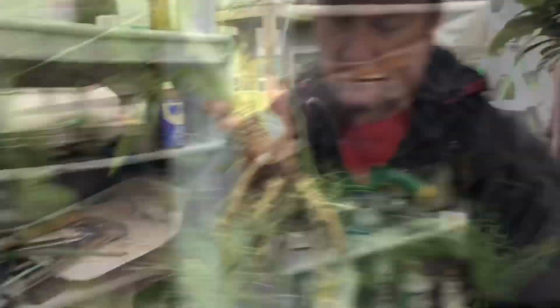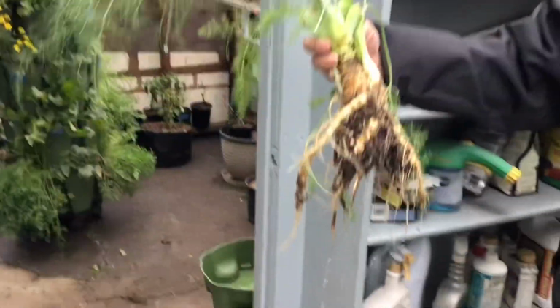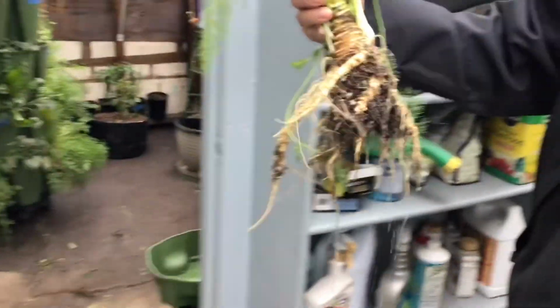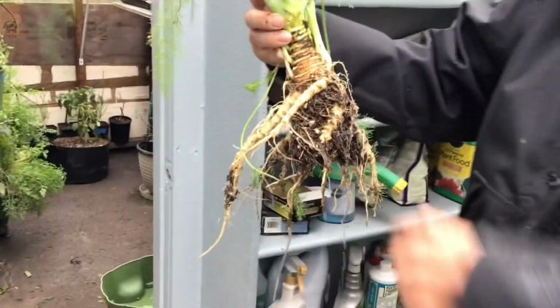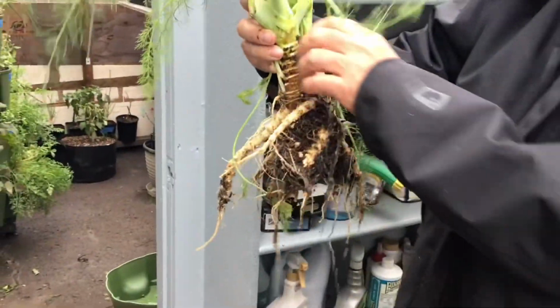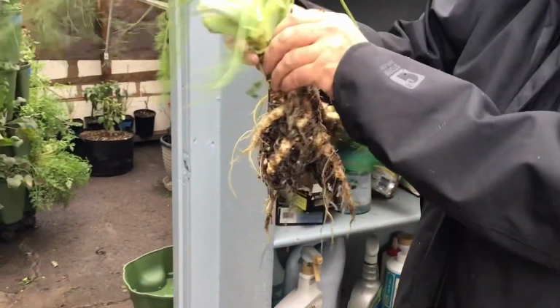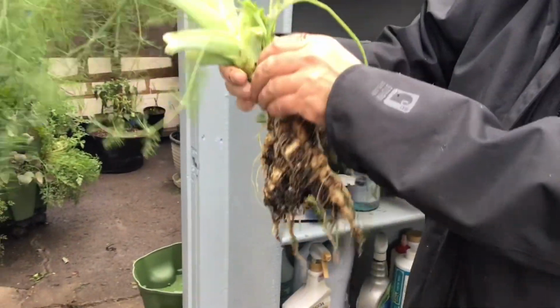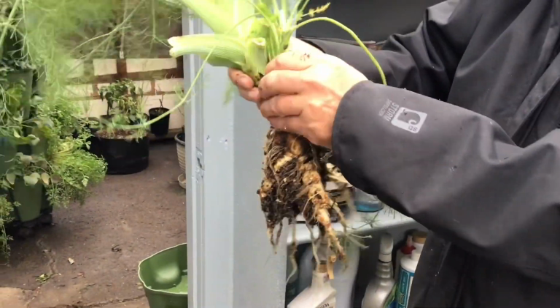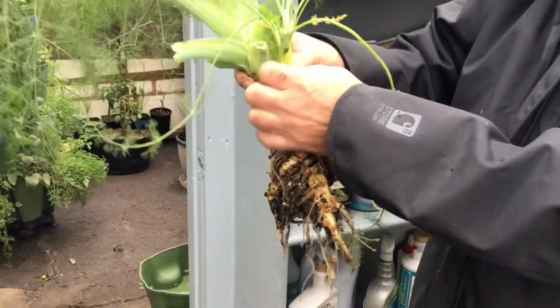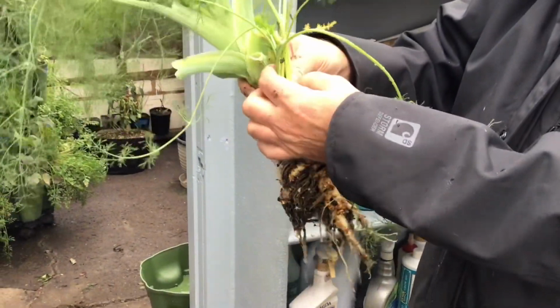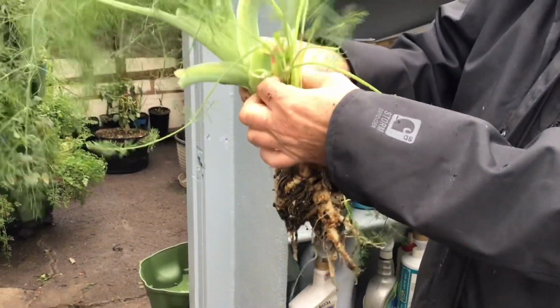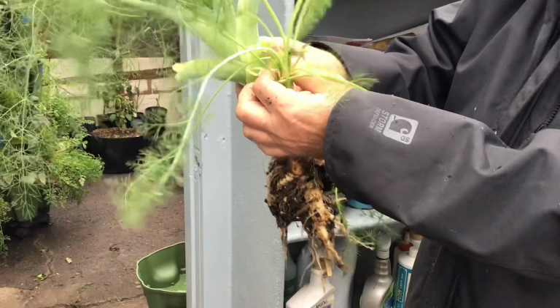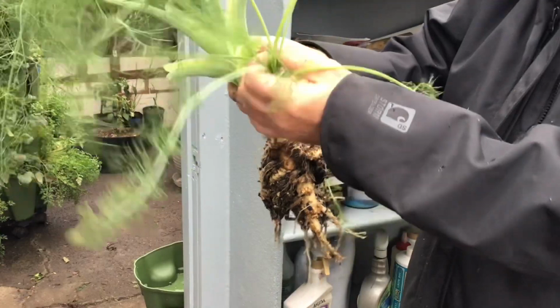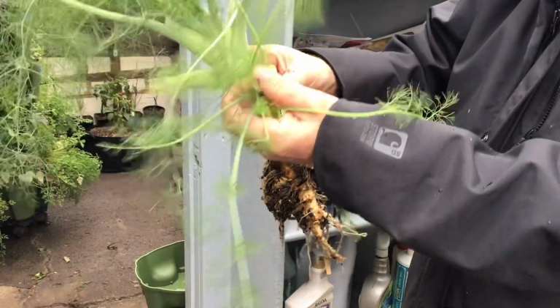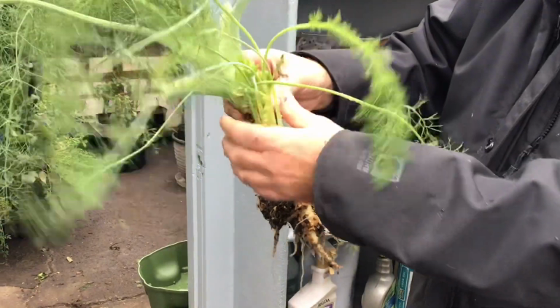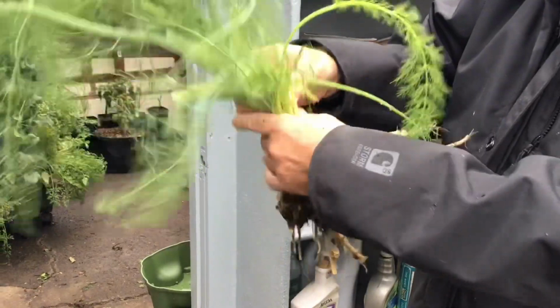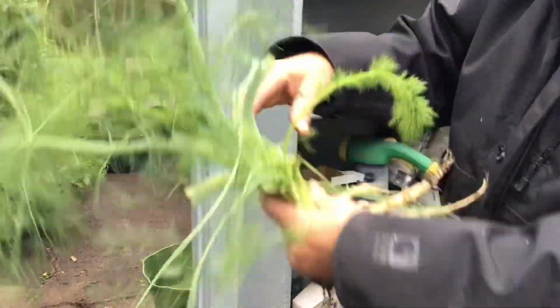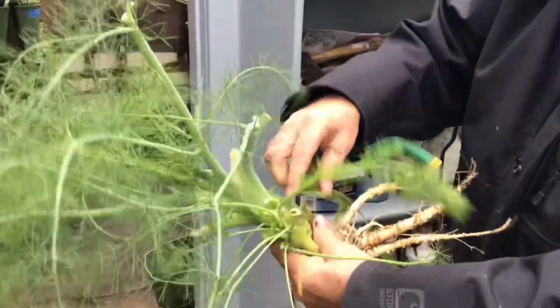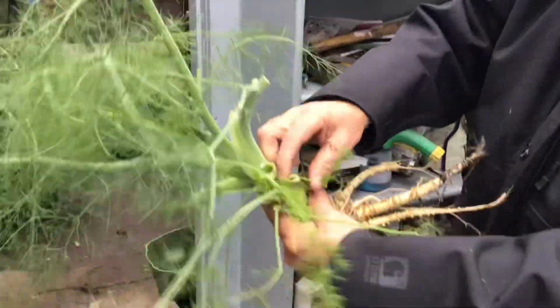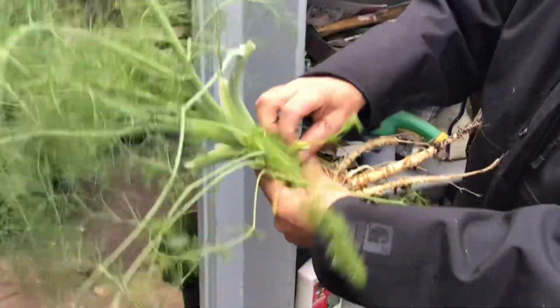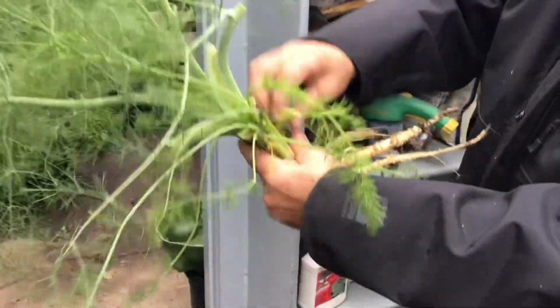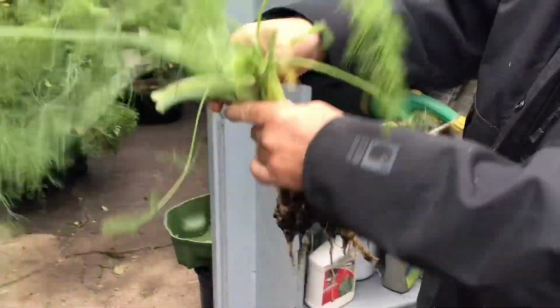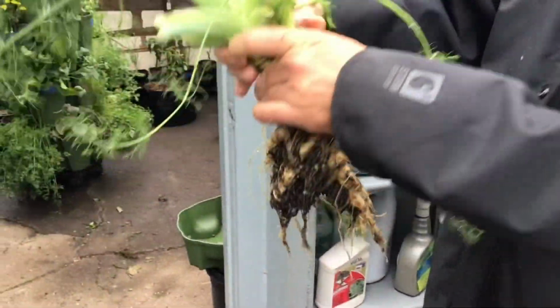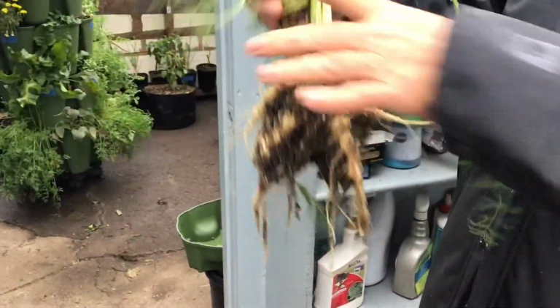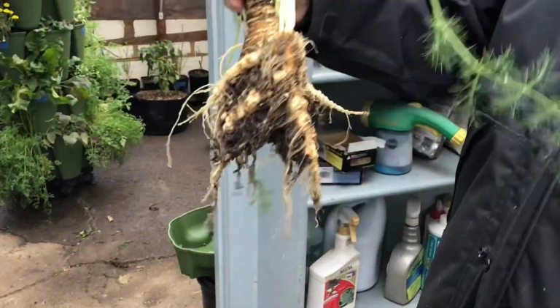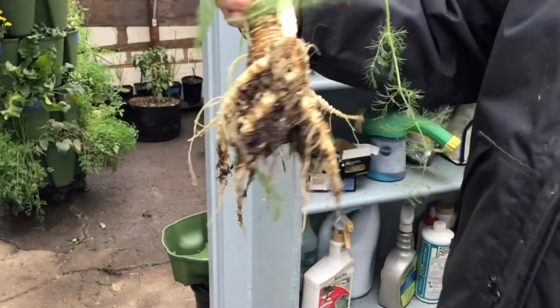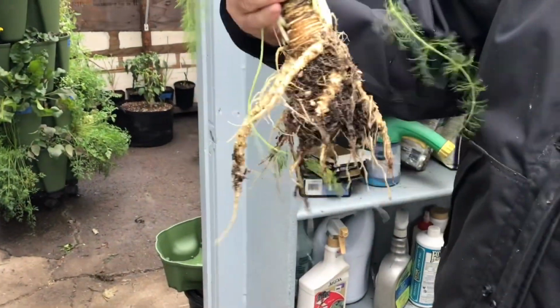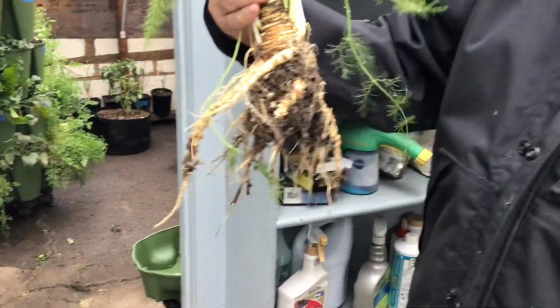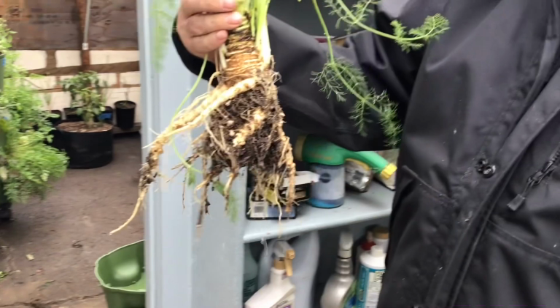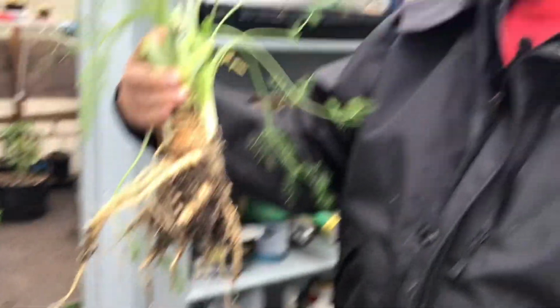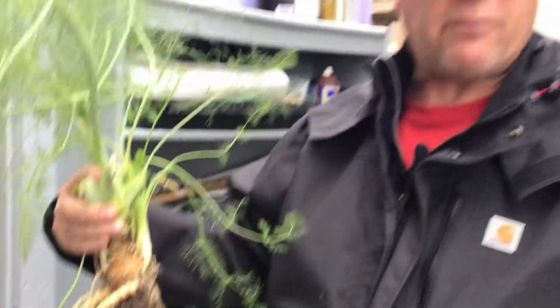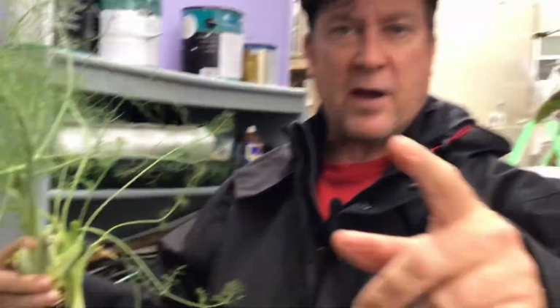So that's a pretty decent root structure. You can see where I've already cut it off some. We're just going to go plant this somewhere in the yard.